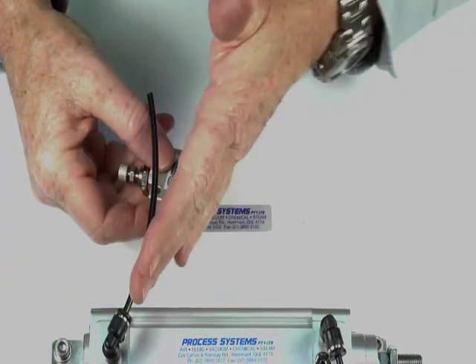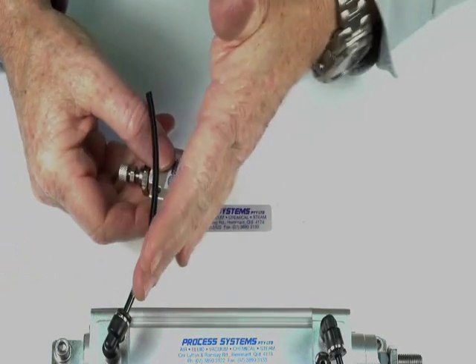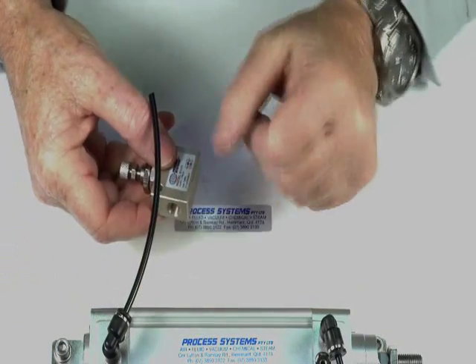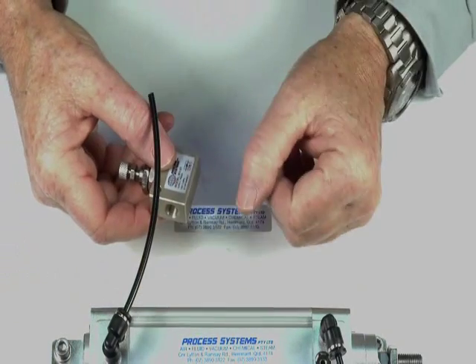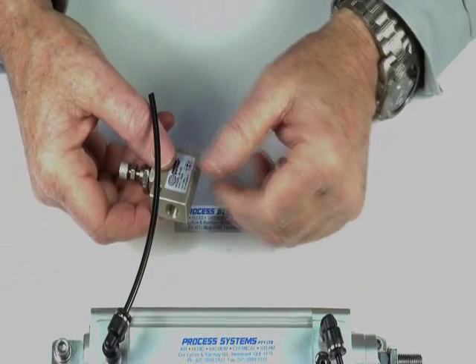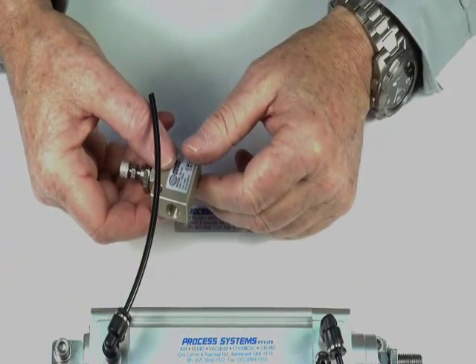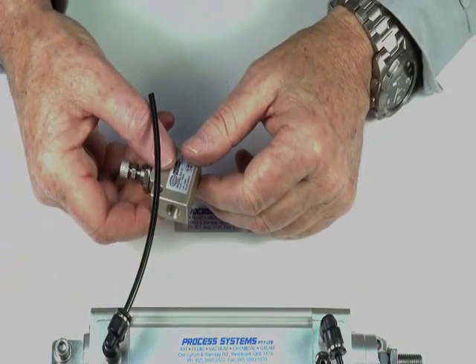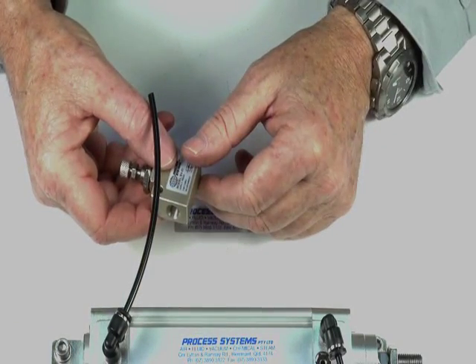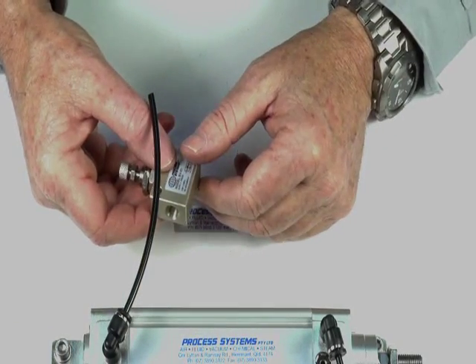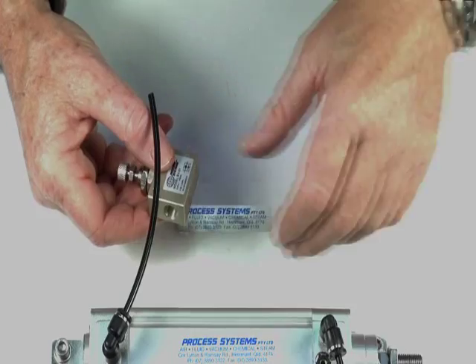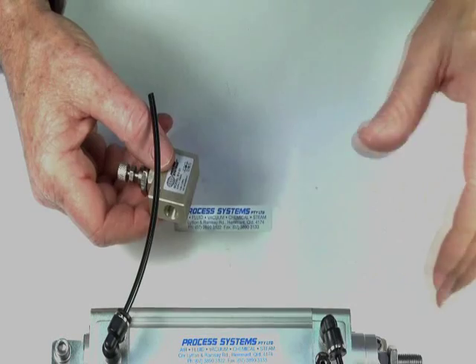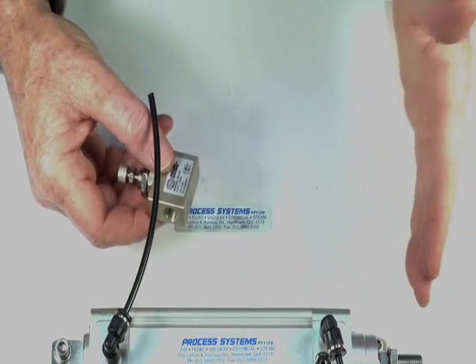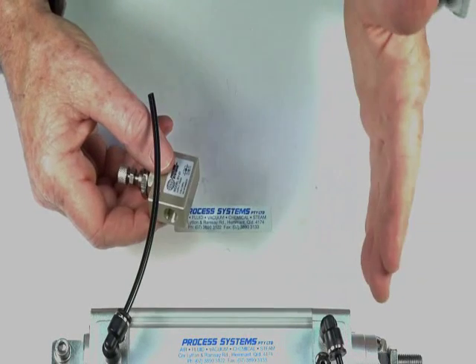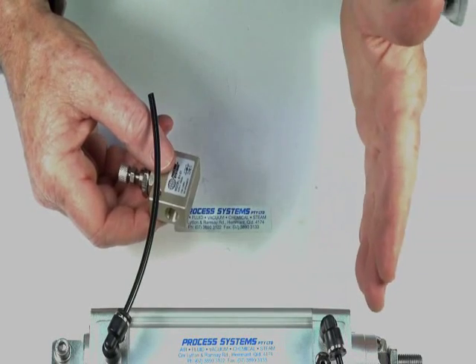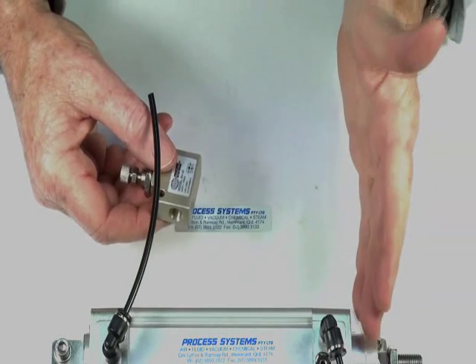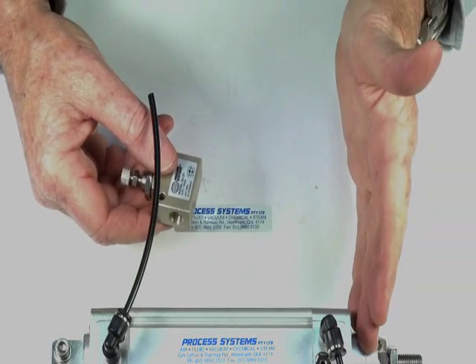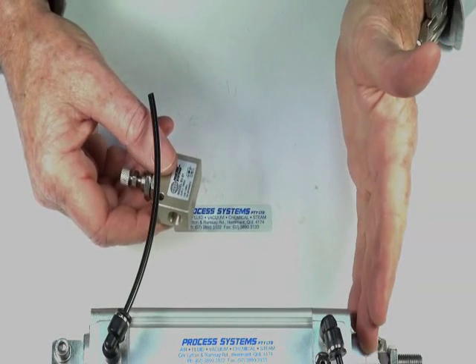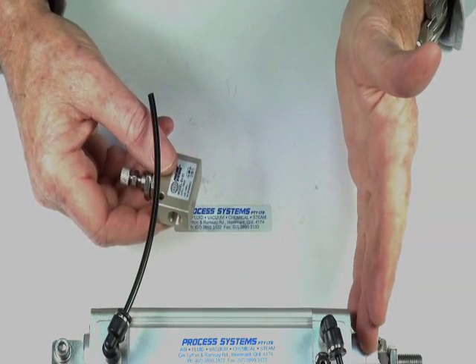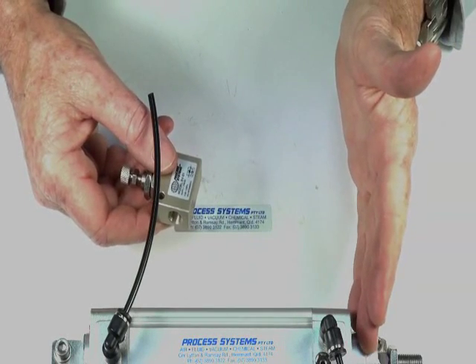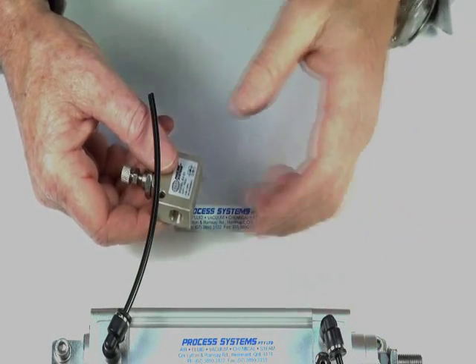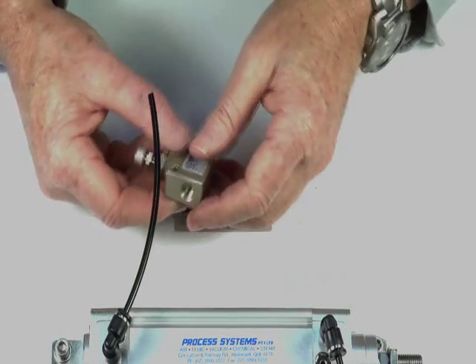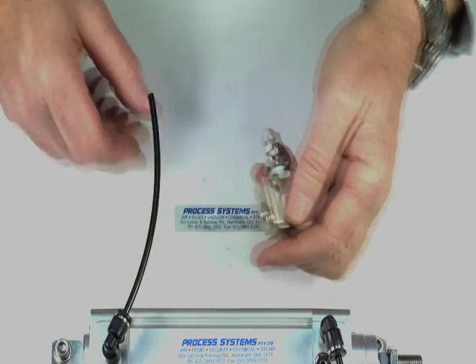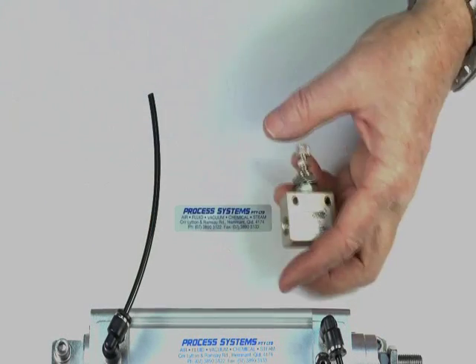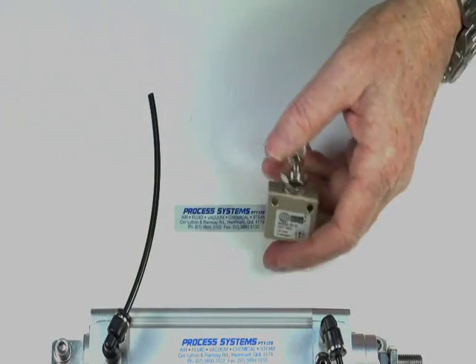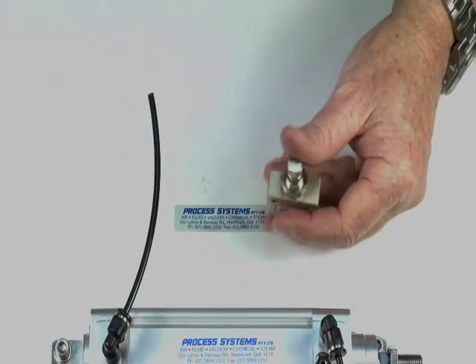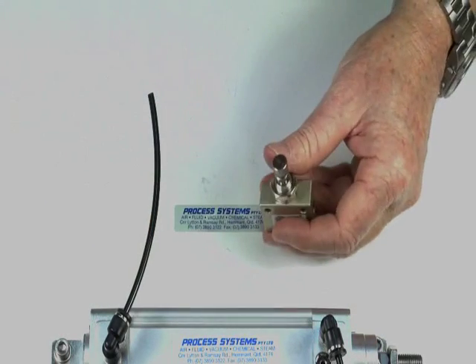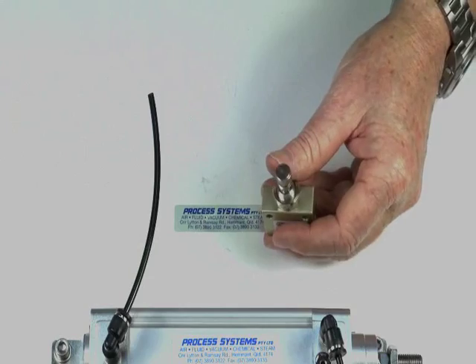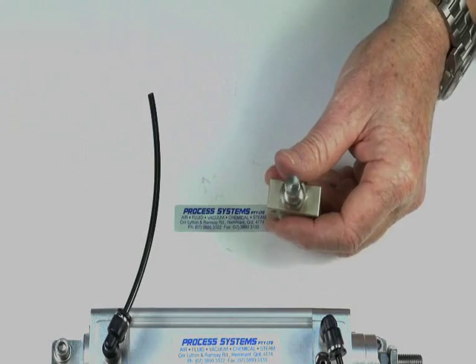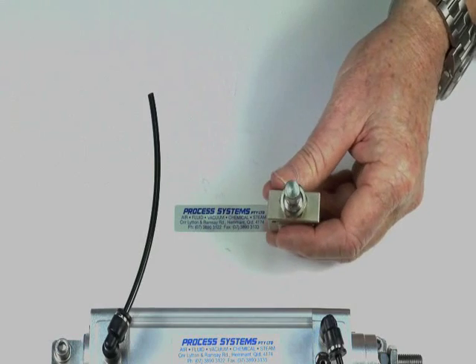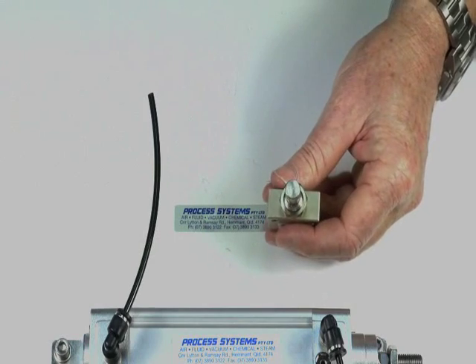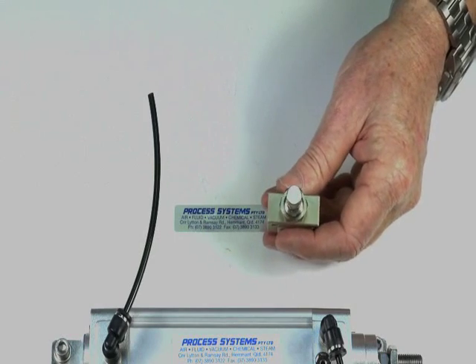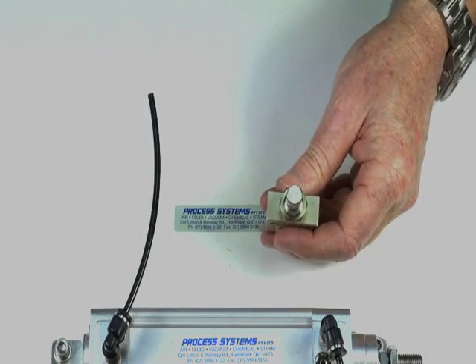This controls the air ram speed in one direction; to achieve it in both directions we'd have to have two of these units. I'll connect some fittings to the ports.